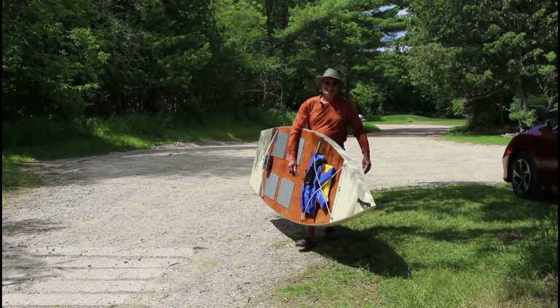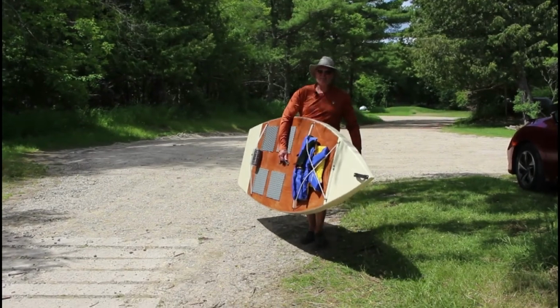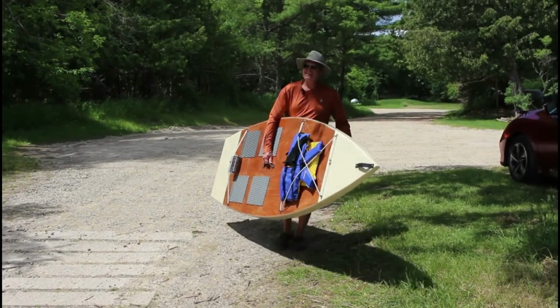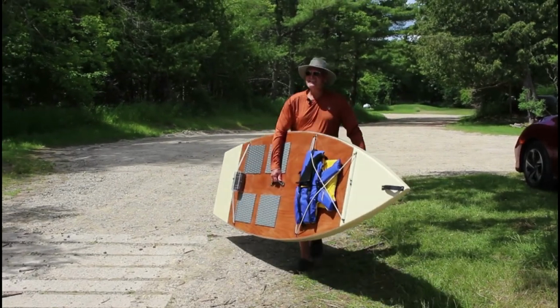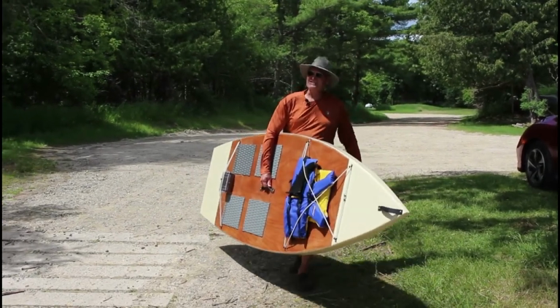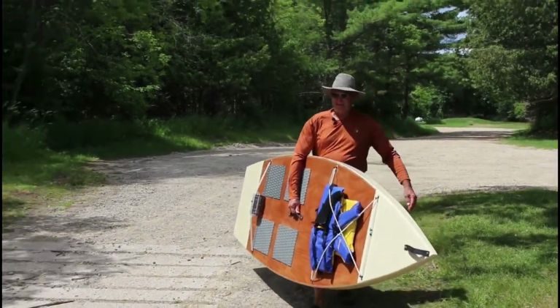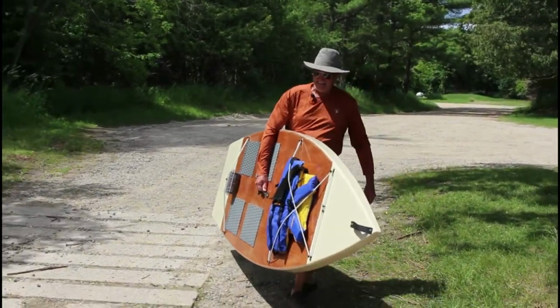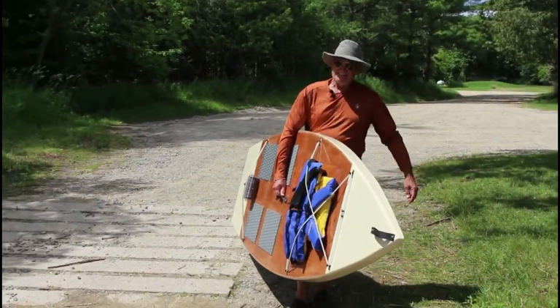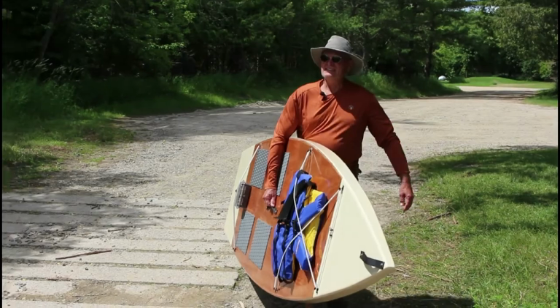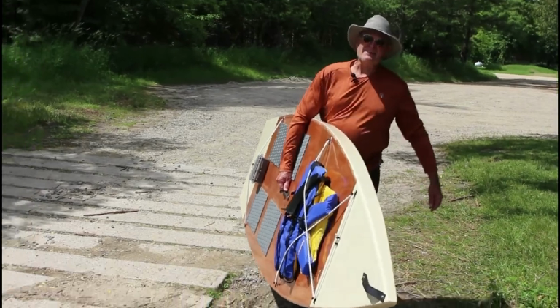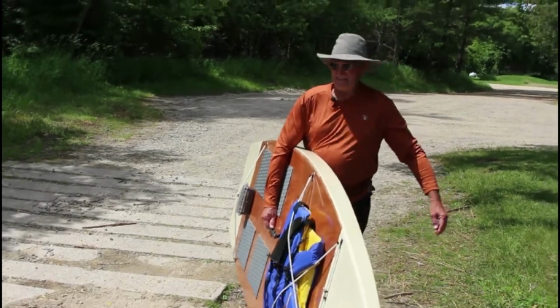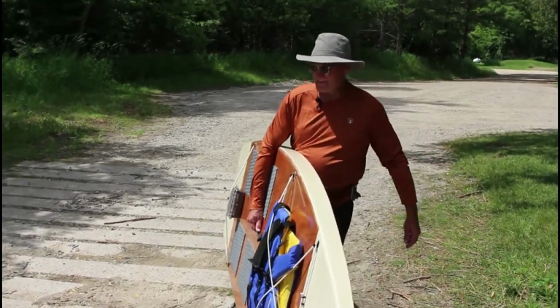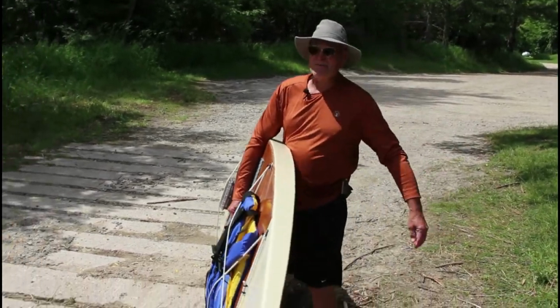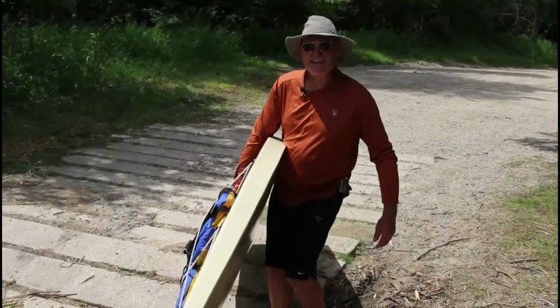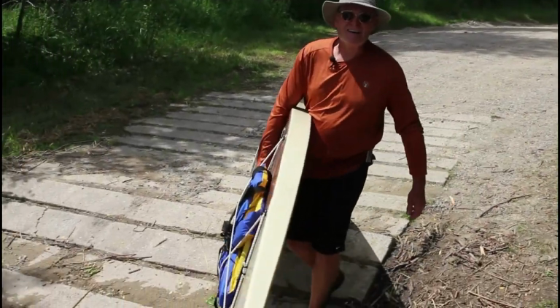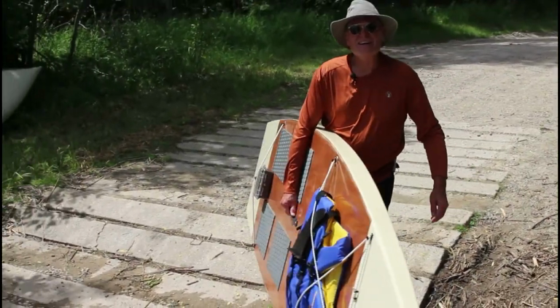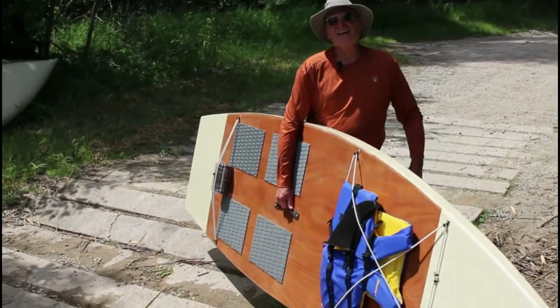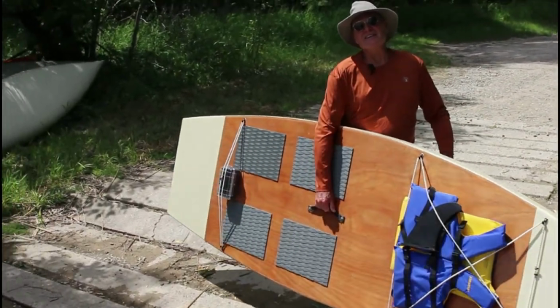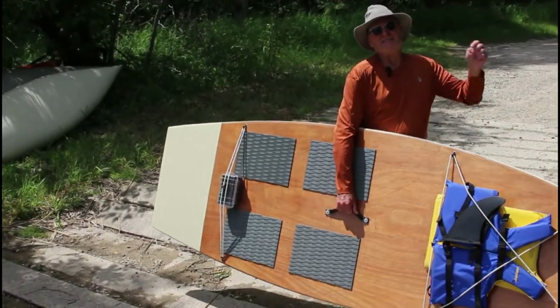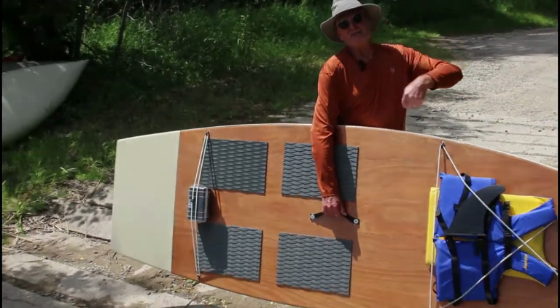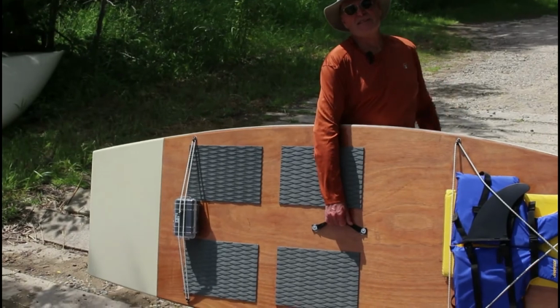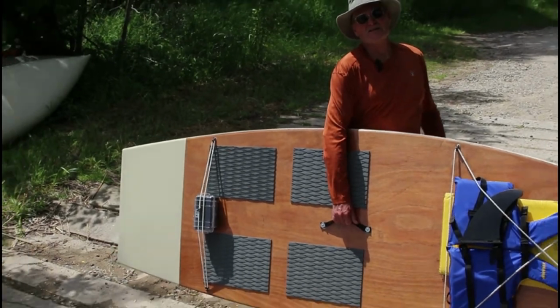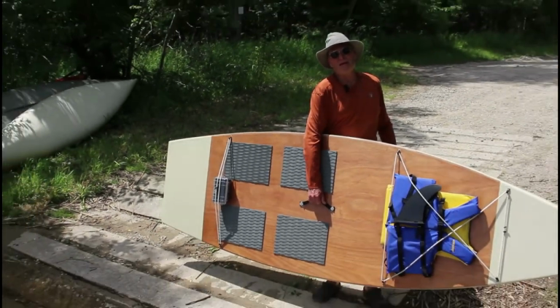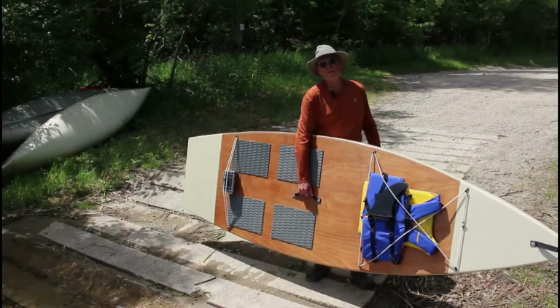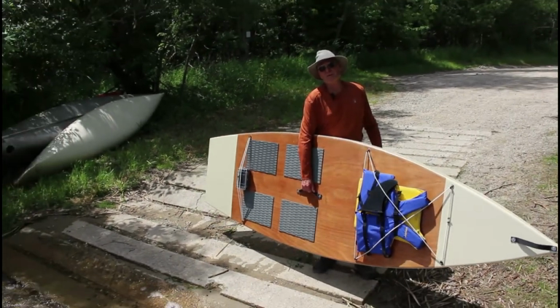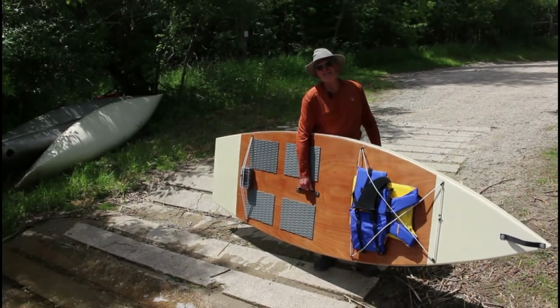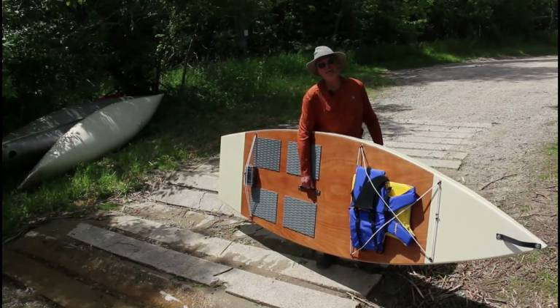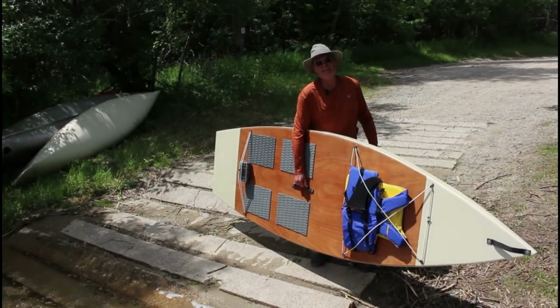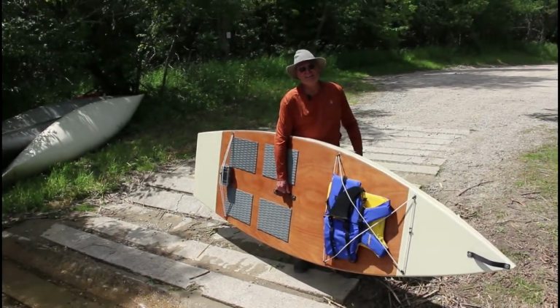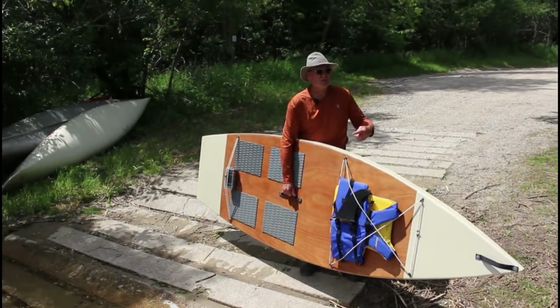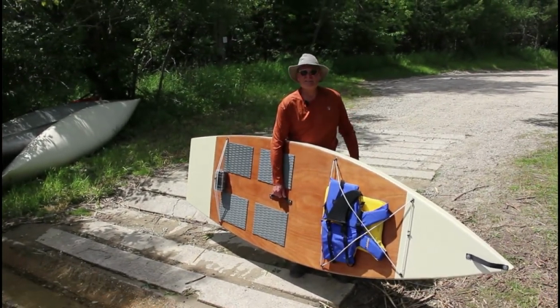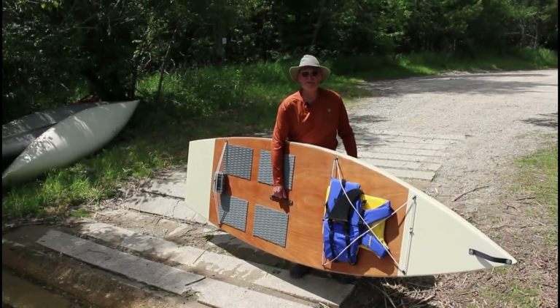Hey folks, it's a little windy, but it's always windy it seems like now. I wanted to get out and do some sea trials with the paddleboard that I built last summer and show you how the thing works.